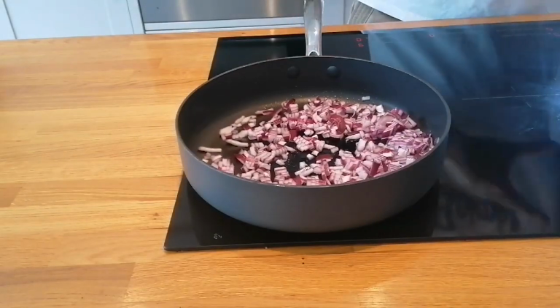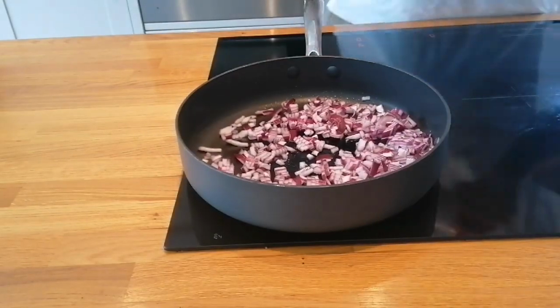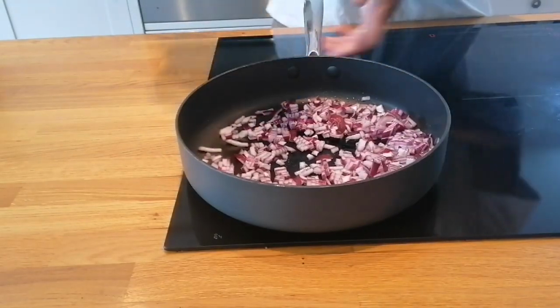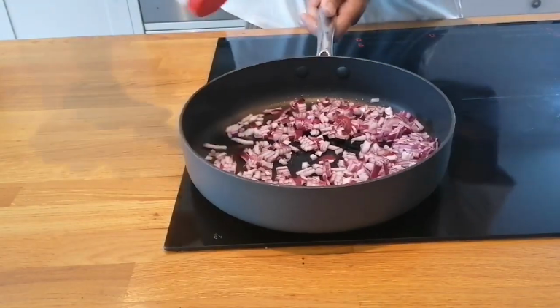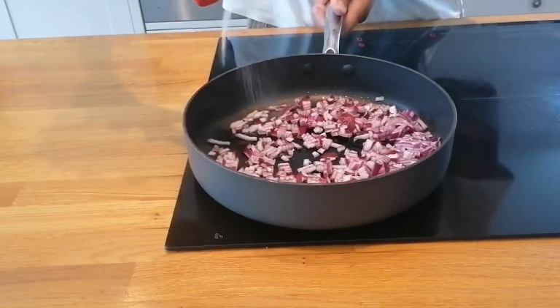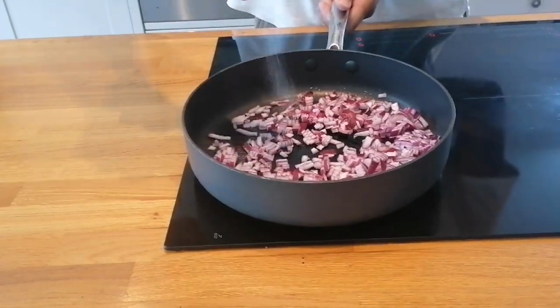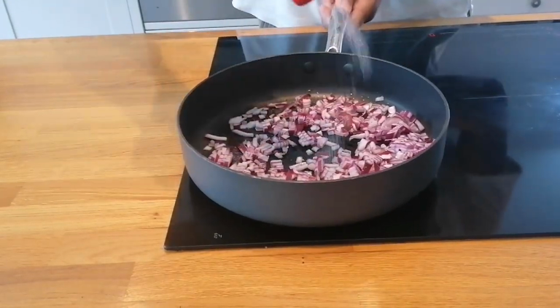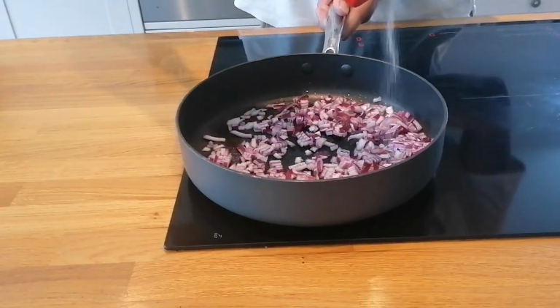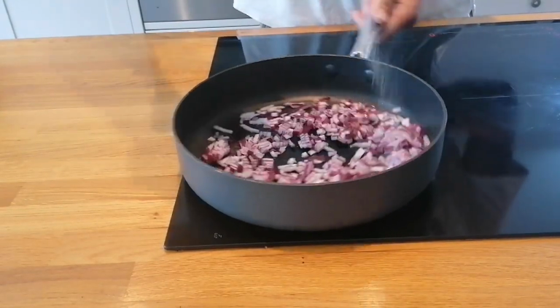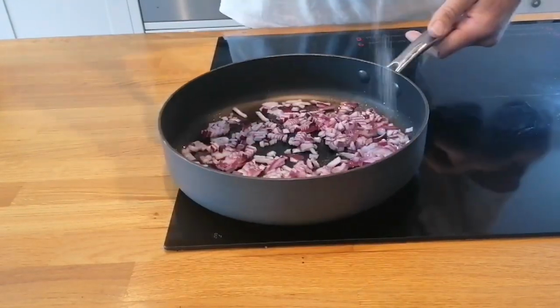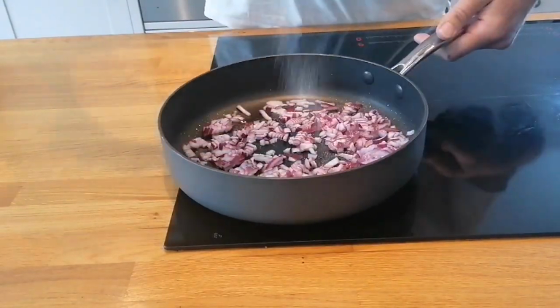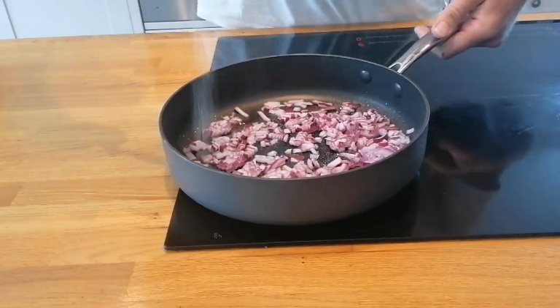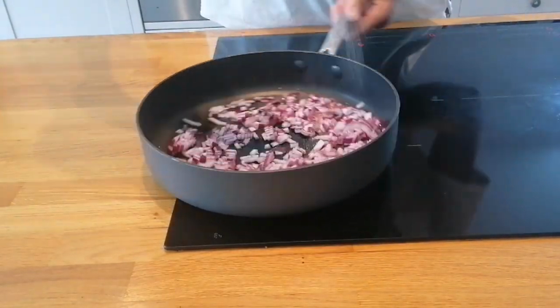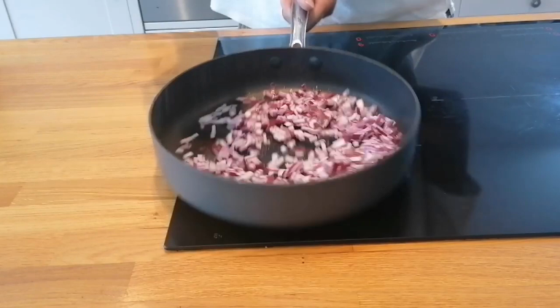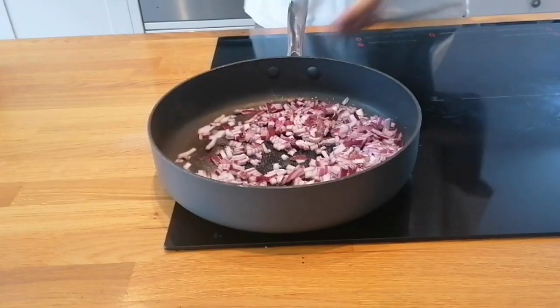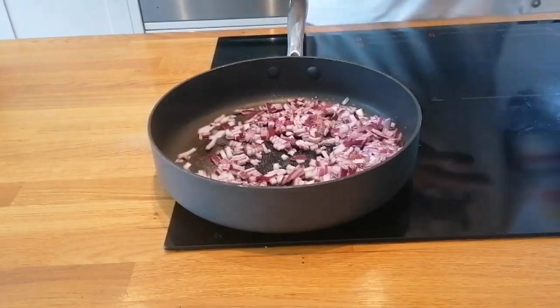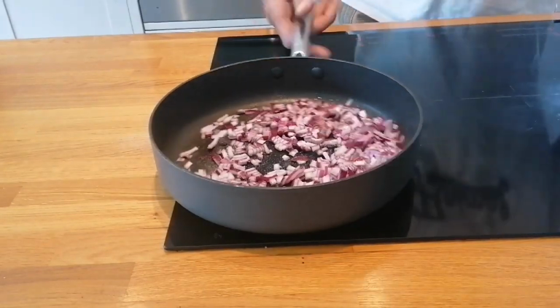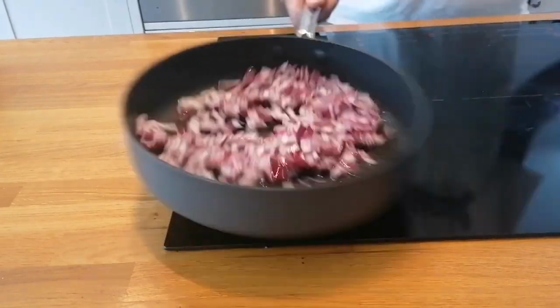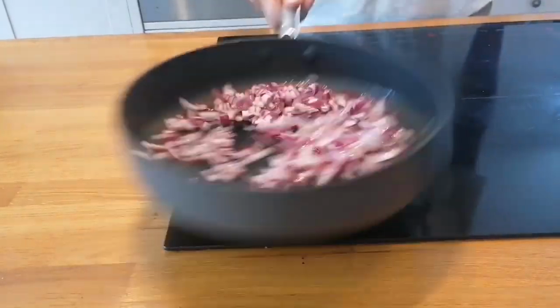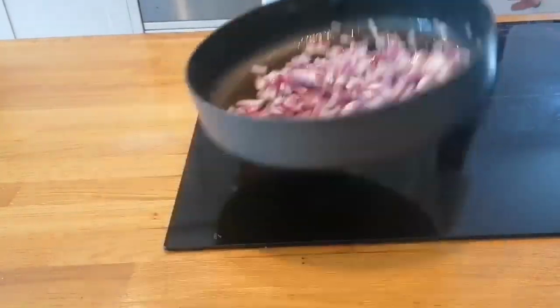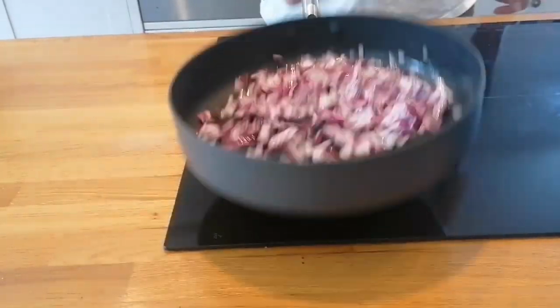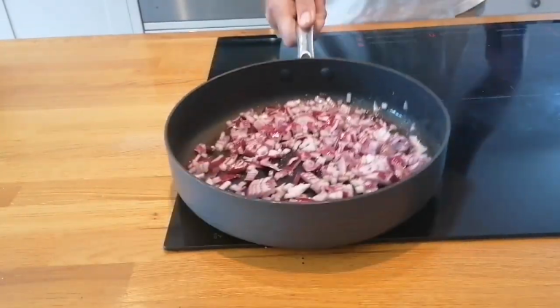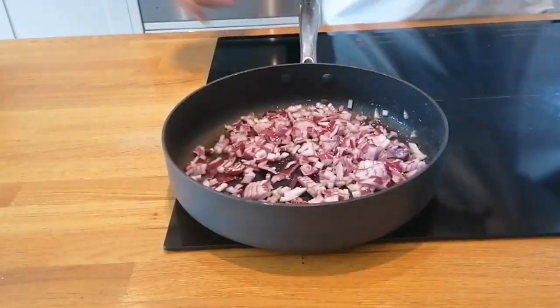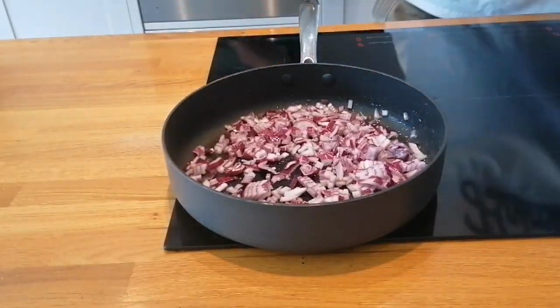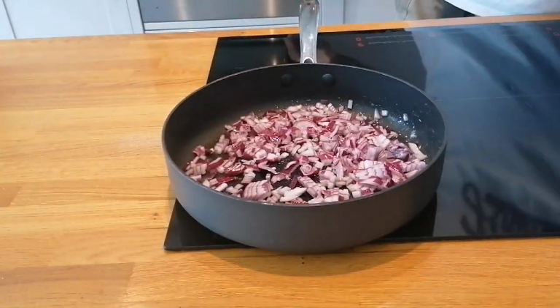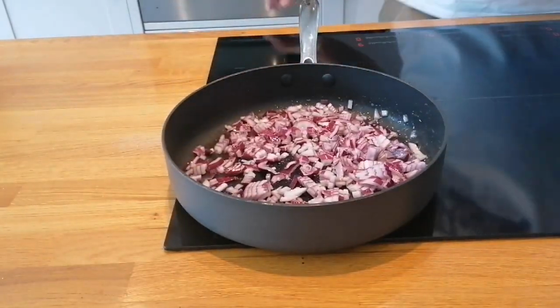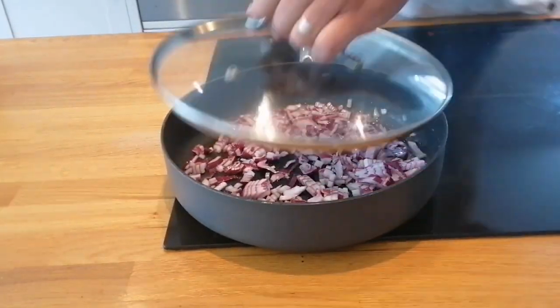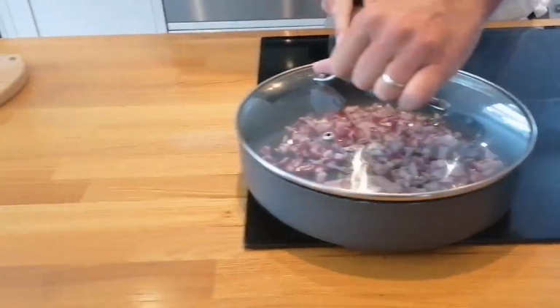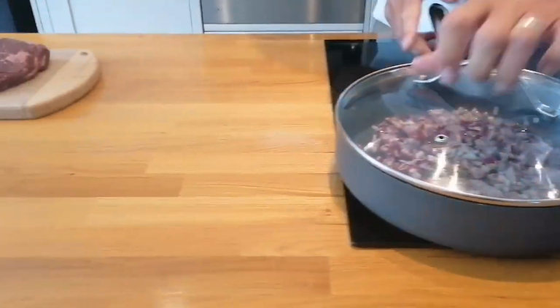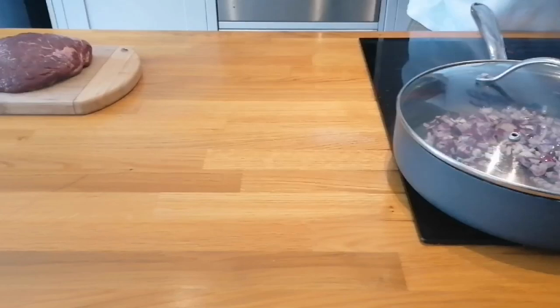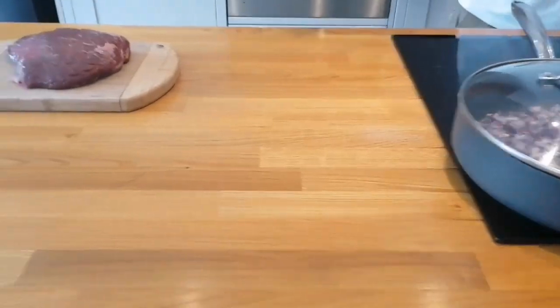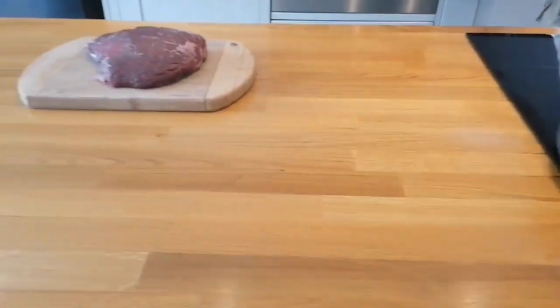Good sprinkling of salt — quite an unhealthy amount of salt for the amount of onion, but given how we're going to cook it, it won't matter. I'll pop the lid on that and we'll have a look at this piece of beef.